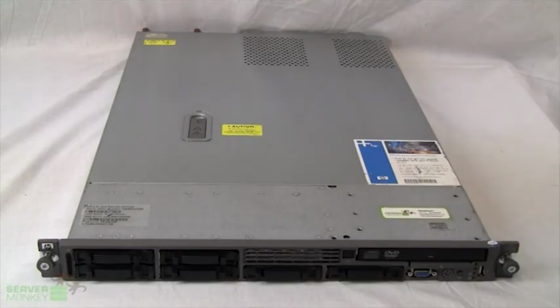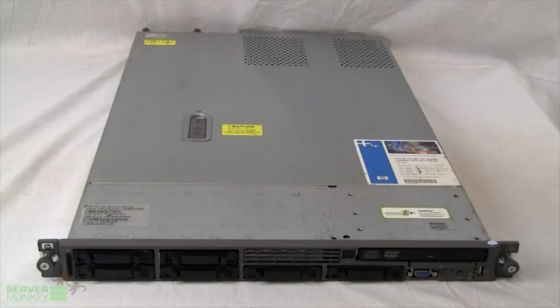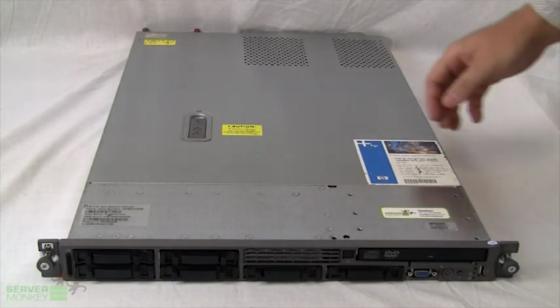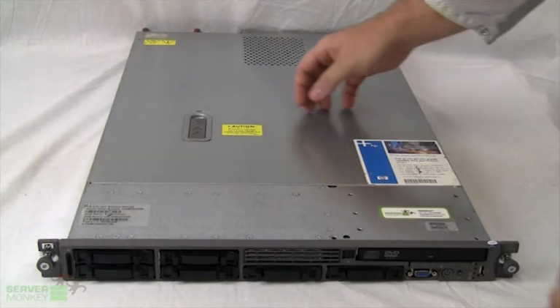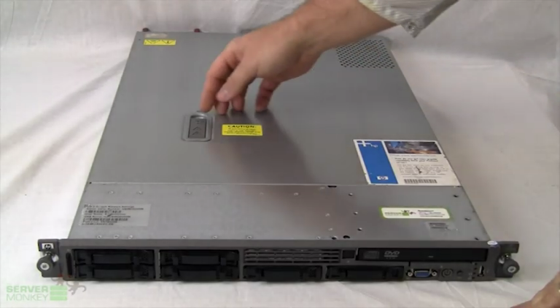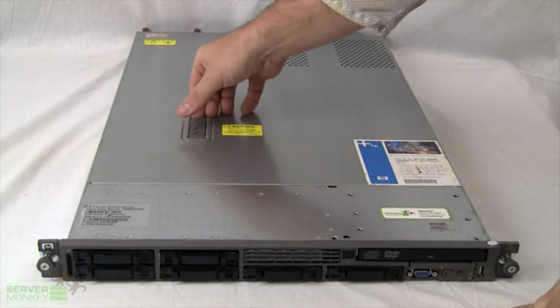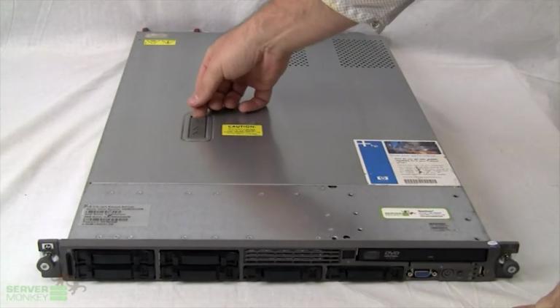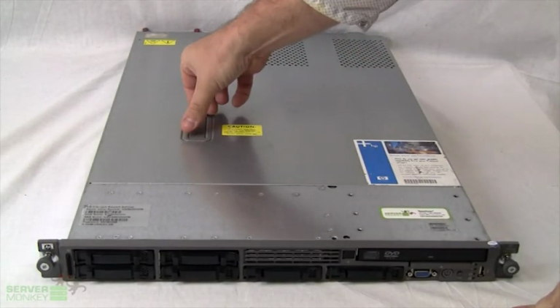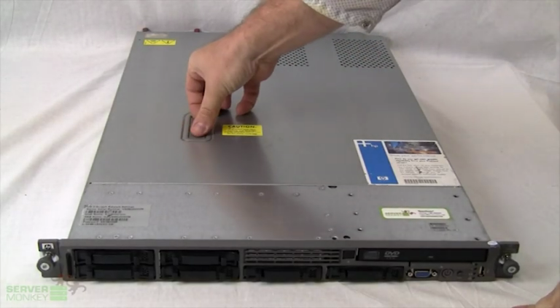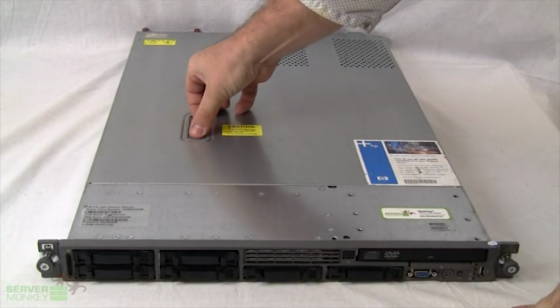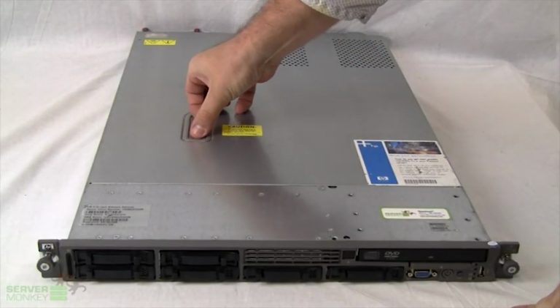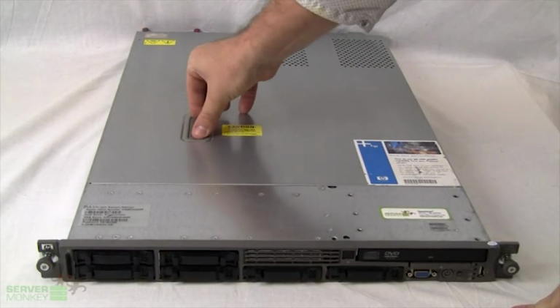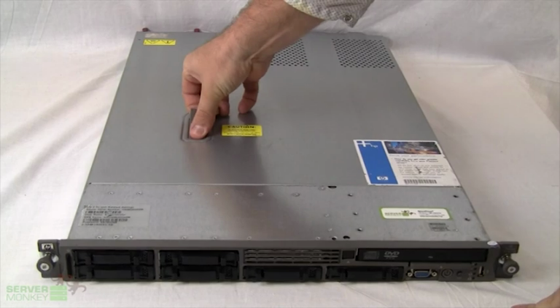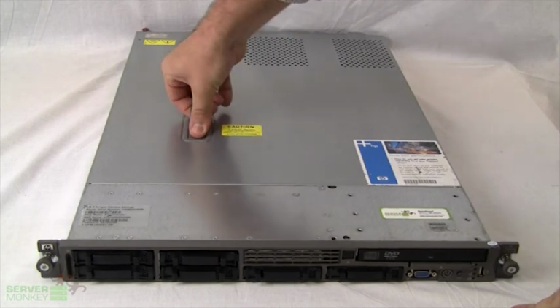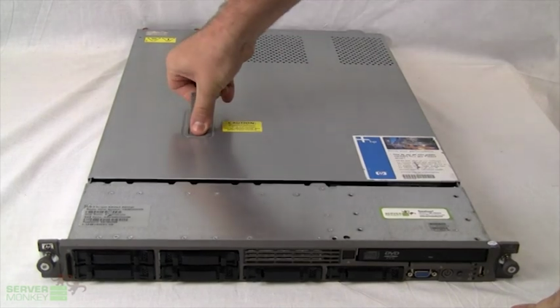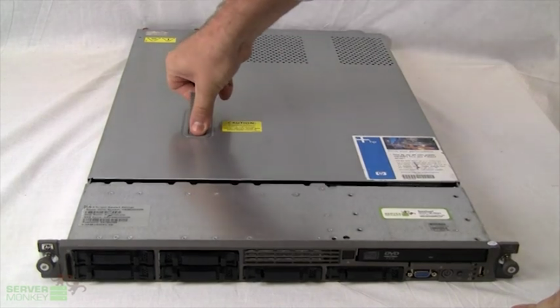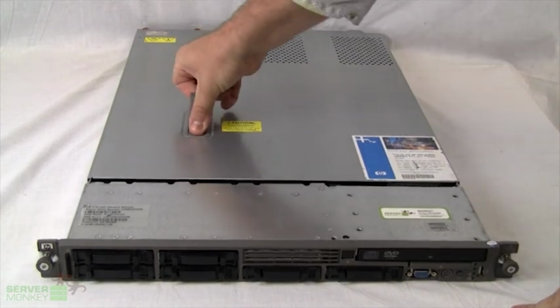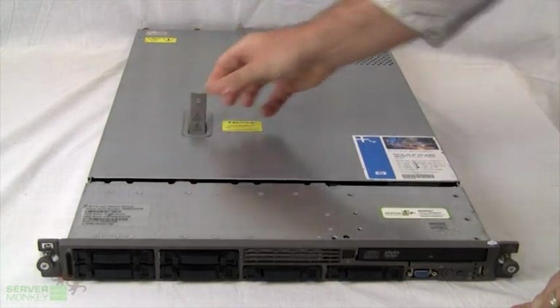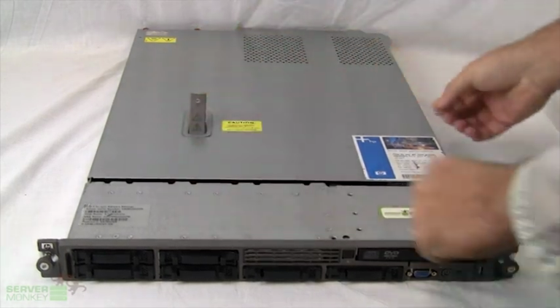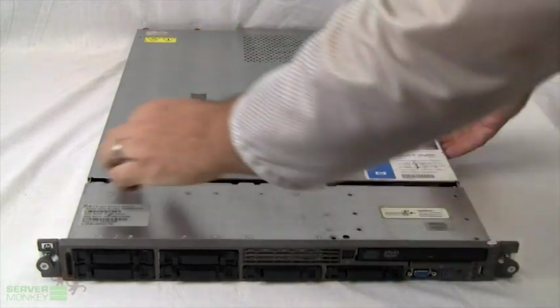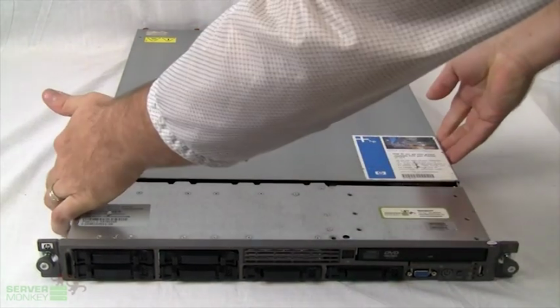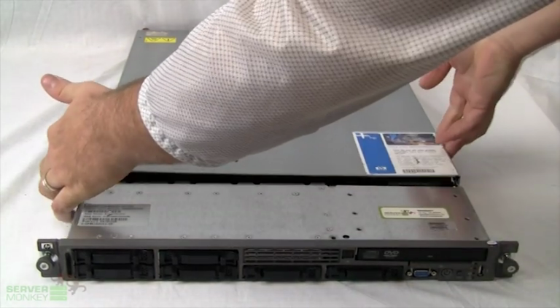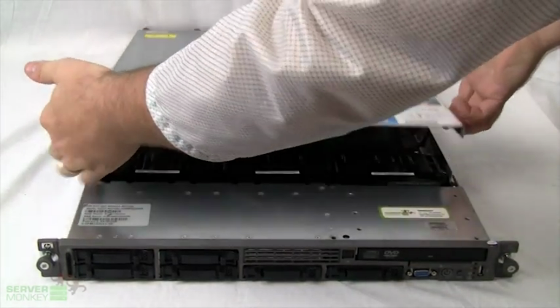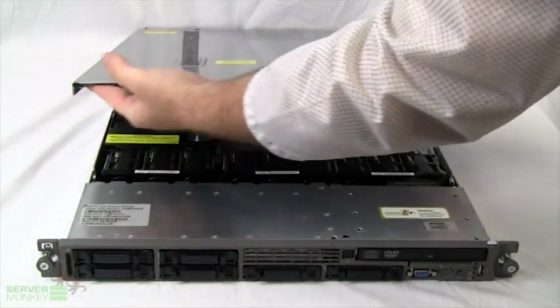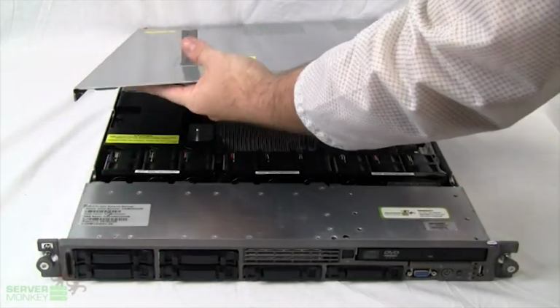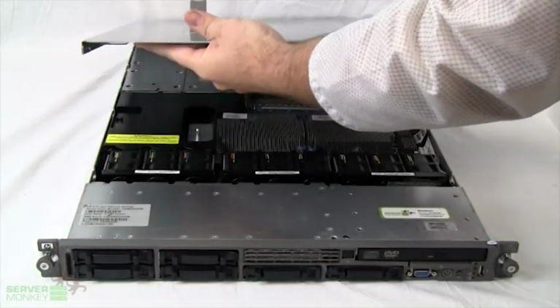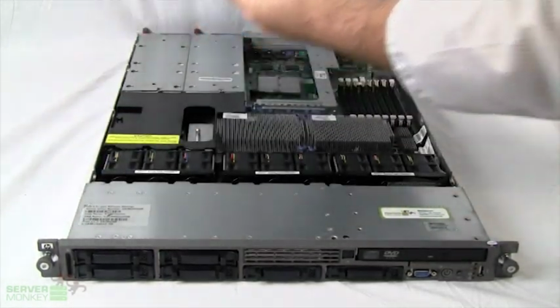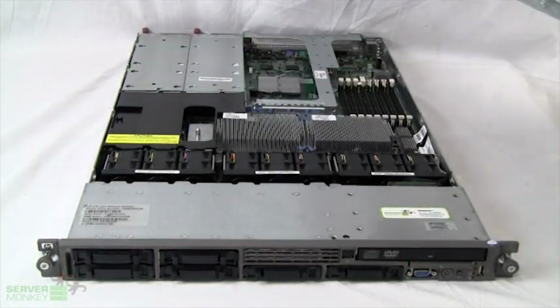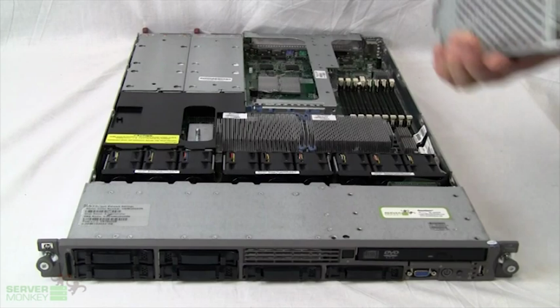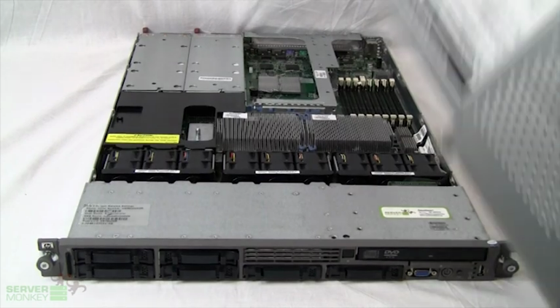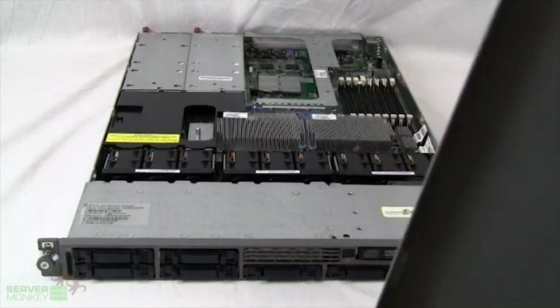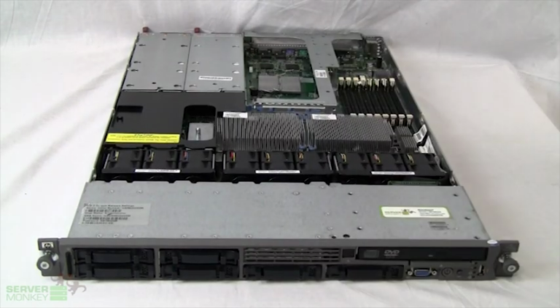Removing the top panel of the DL360G5, you simply push down with your thumb, the panel will slide back, lift straight up, and remove it.